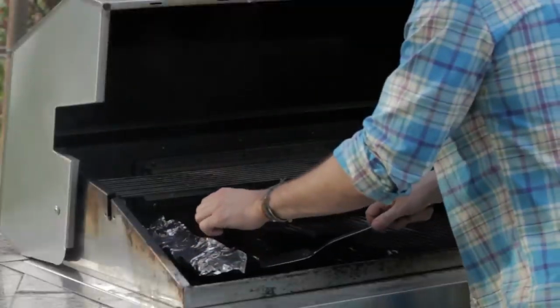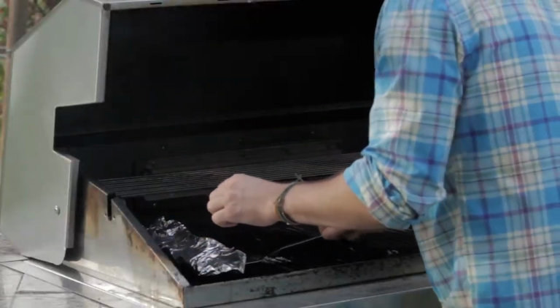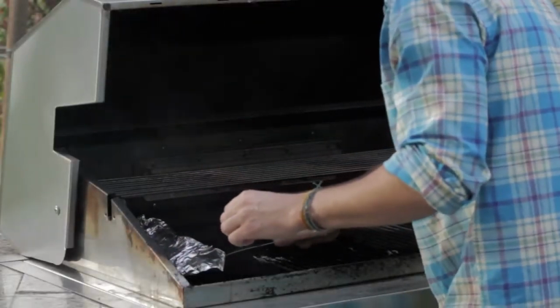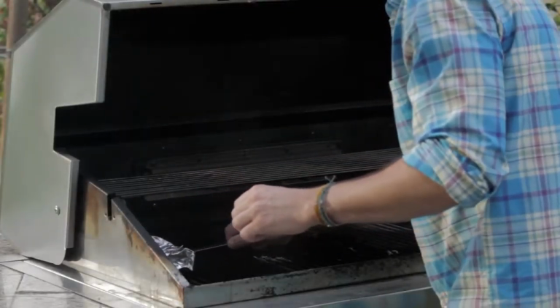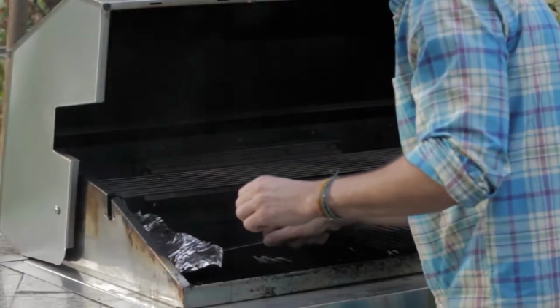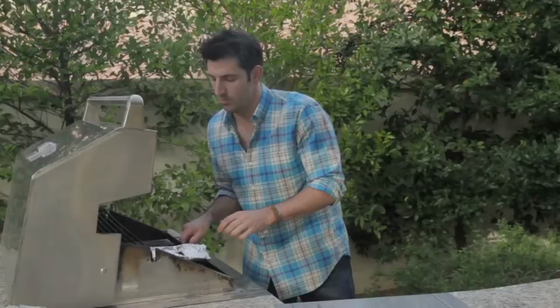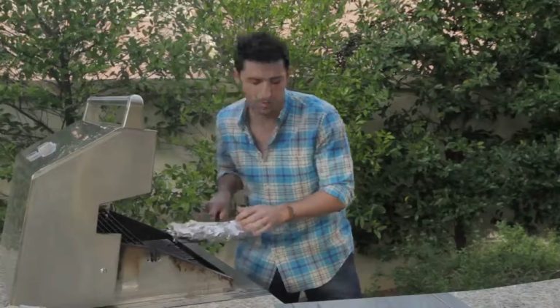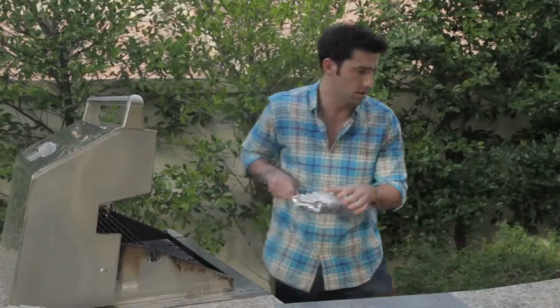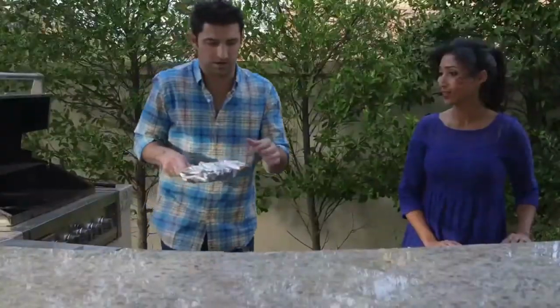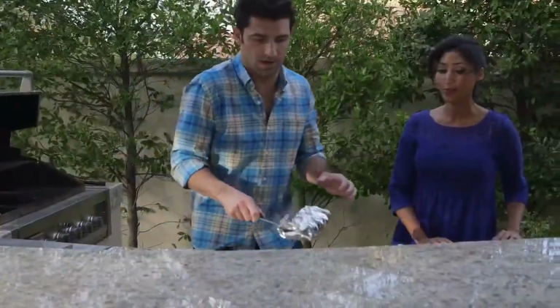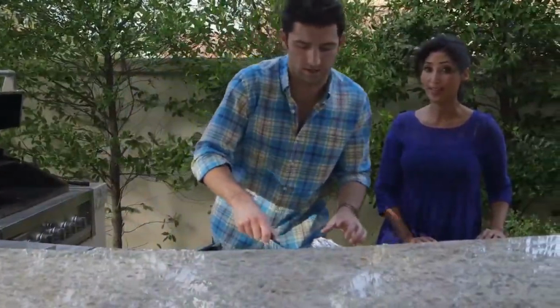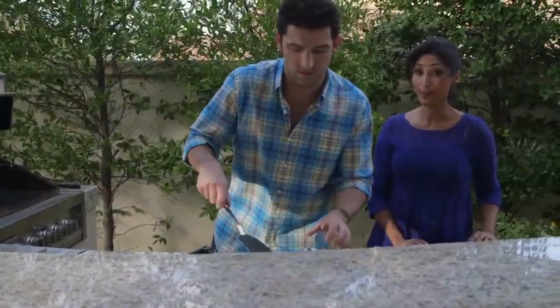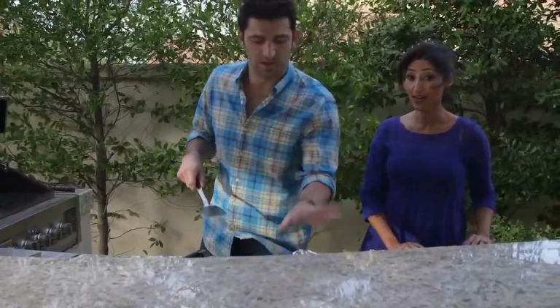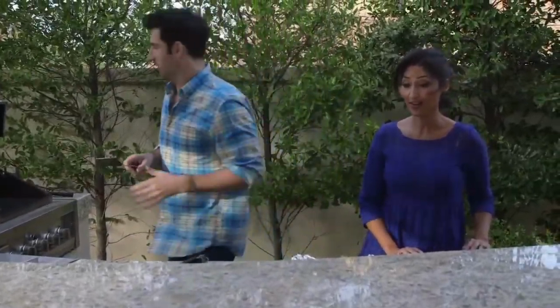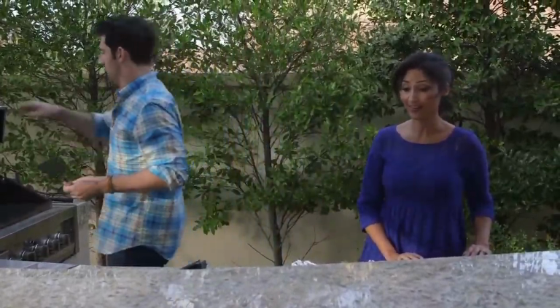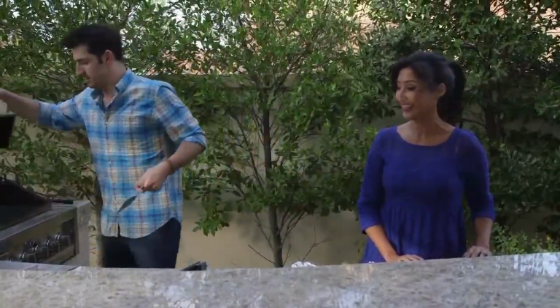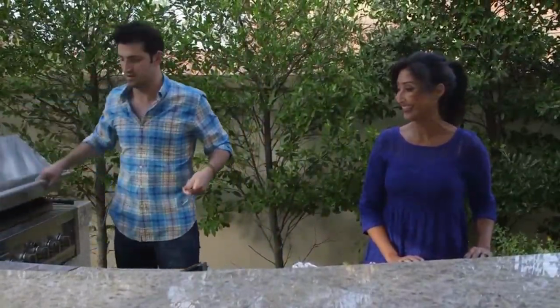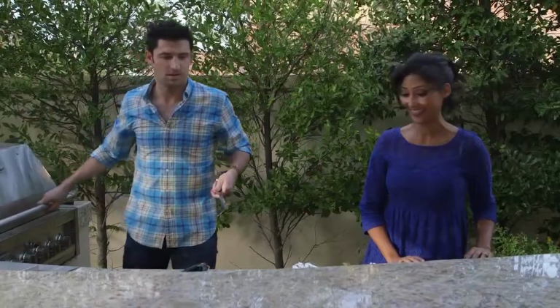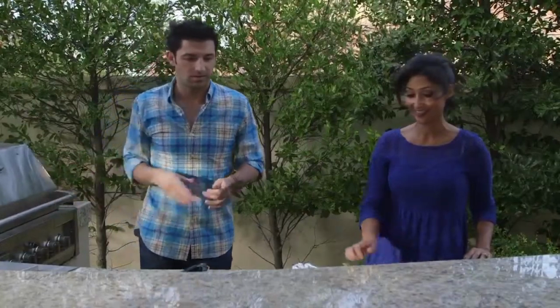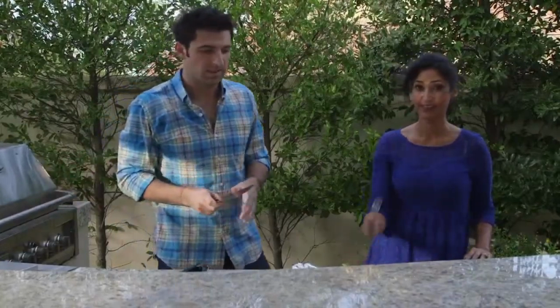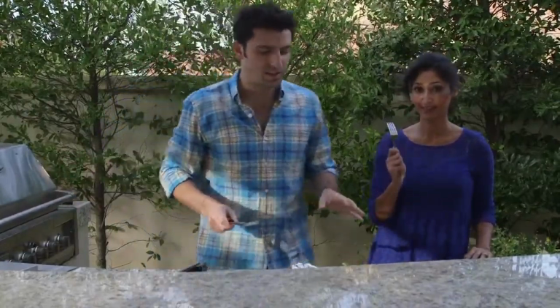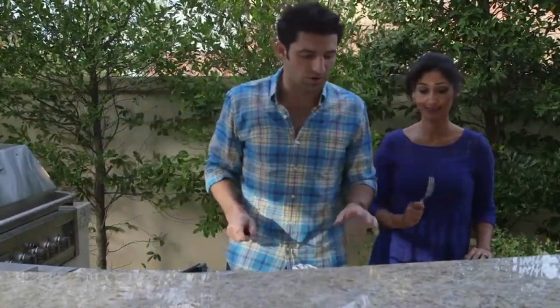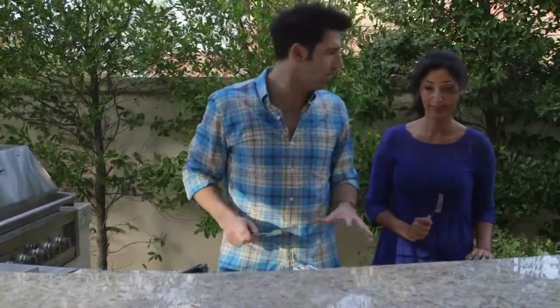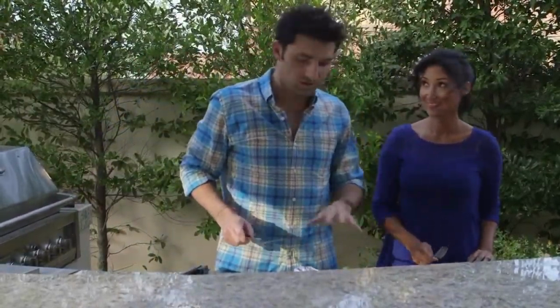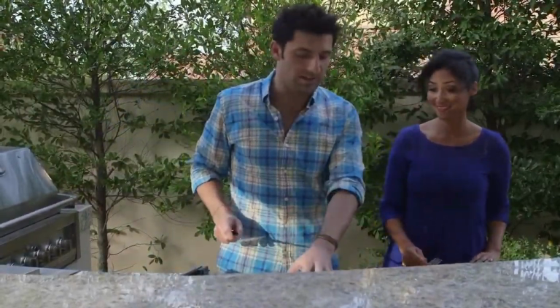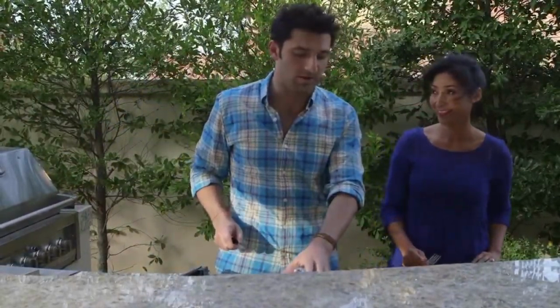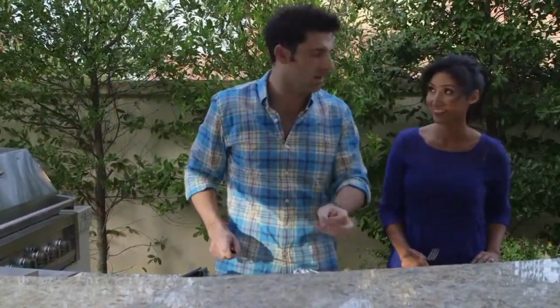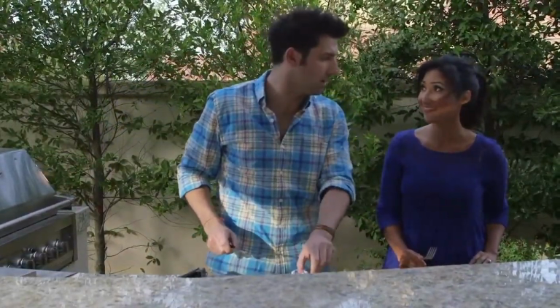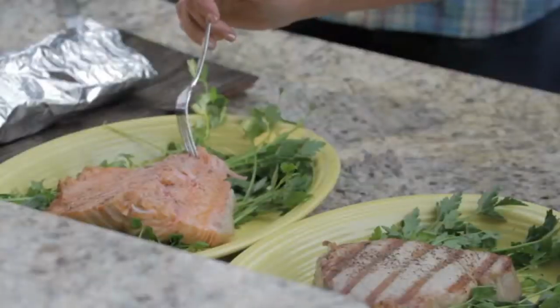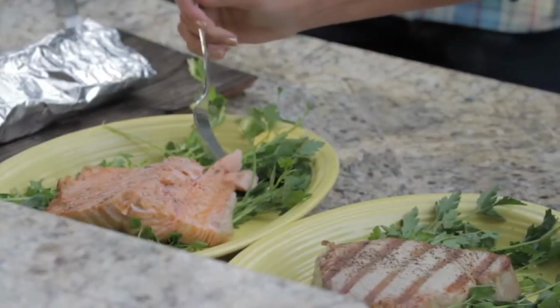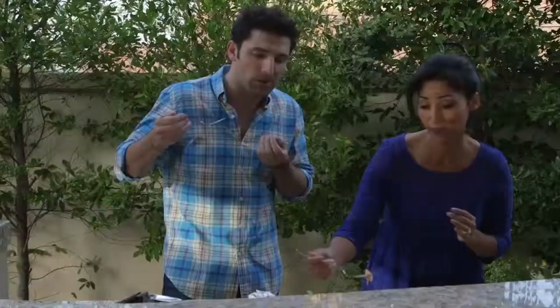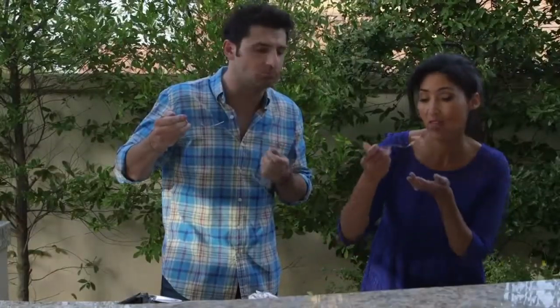Then we got our pouch here. This is going to be kind of hot, so we'll let it sit there for a minute. Because it'll continue to cook when it's in the pouch and it's kind of hot now, so try and actually open up.